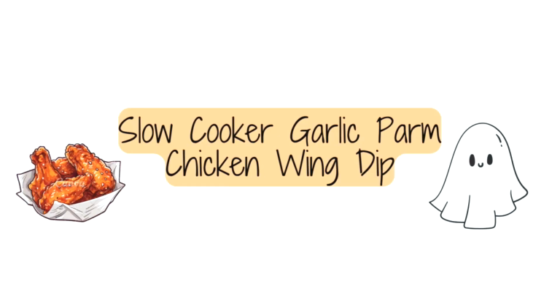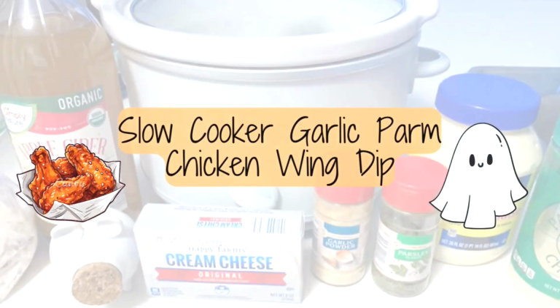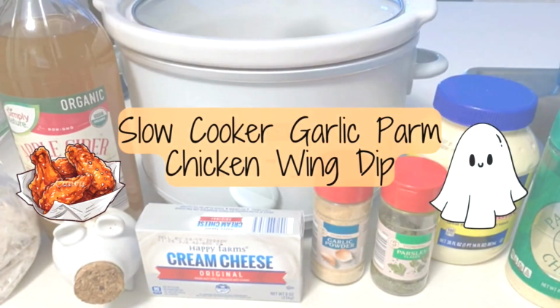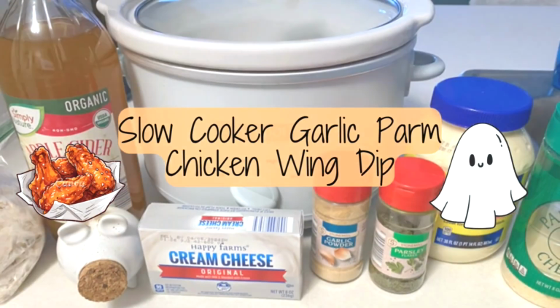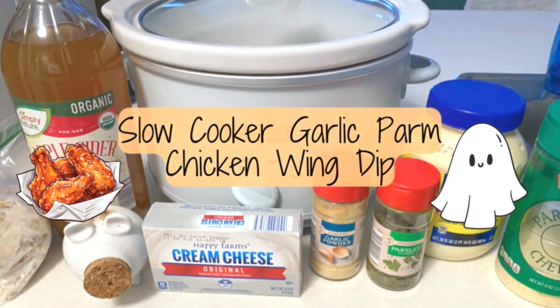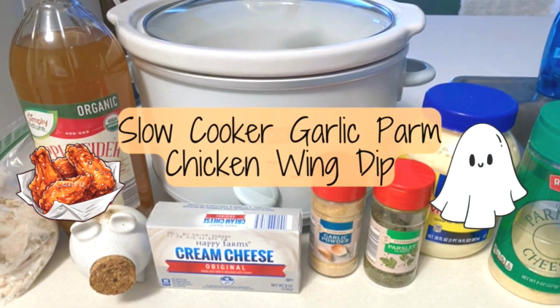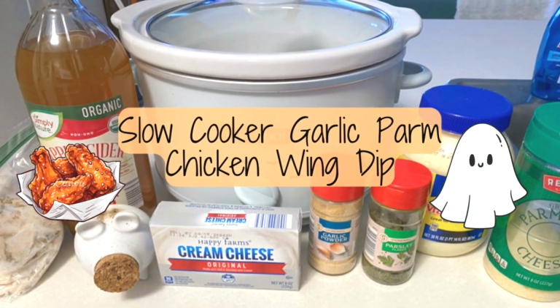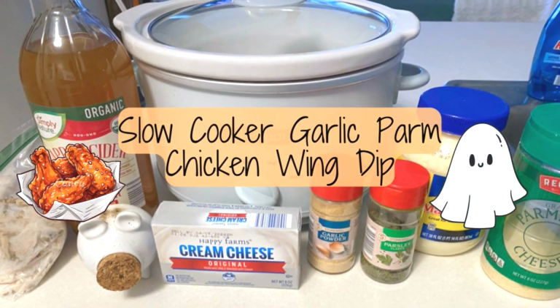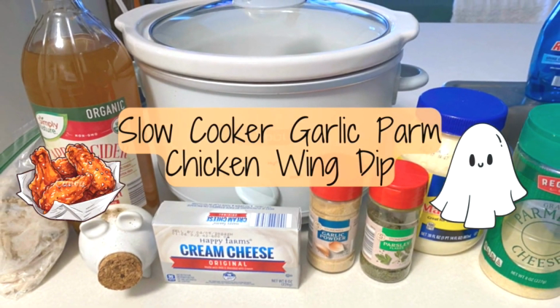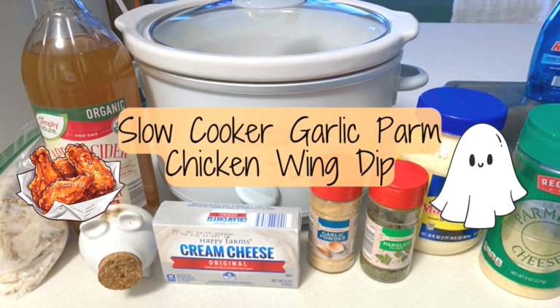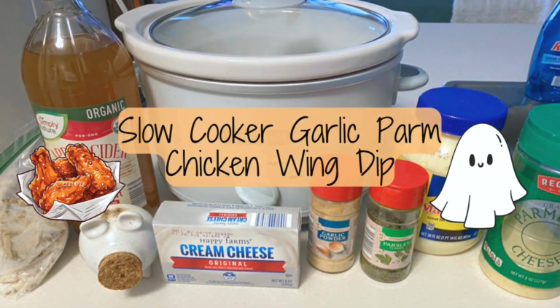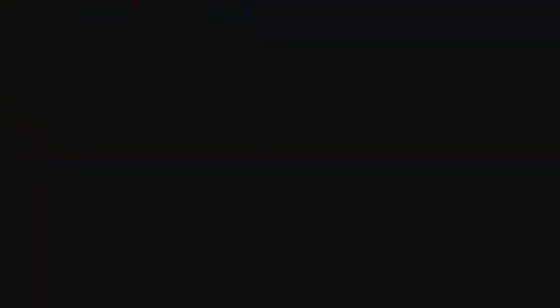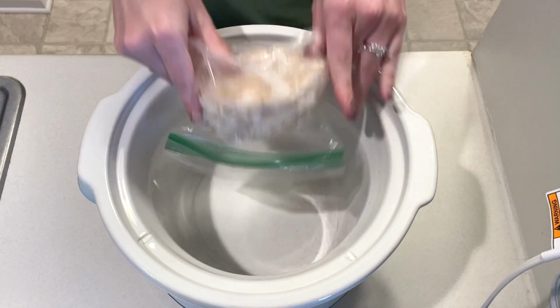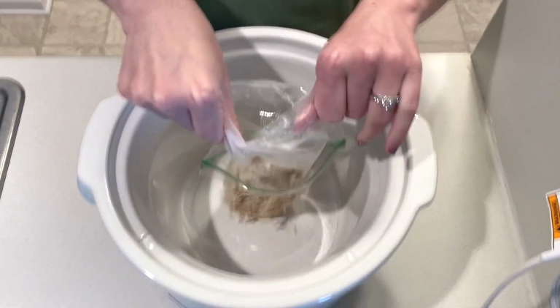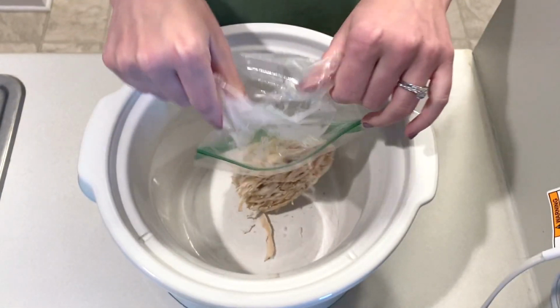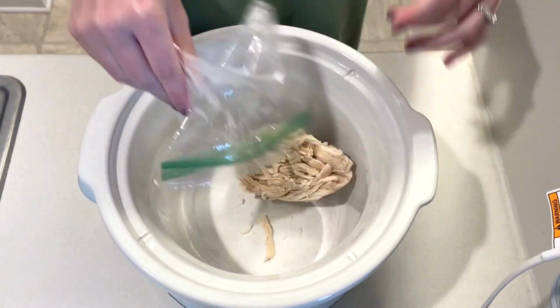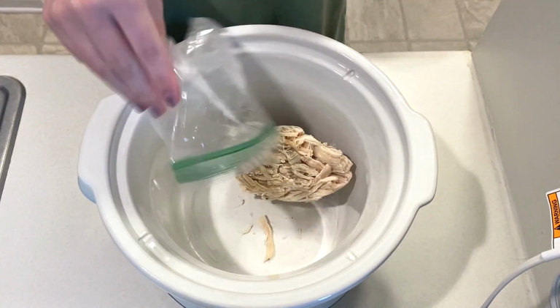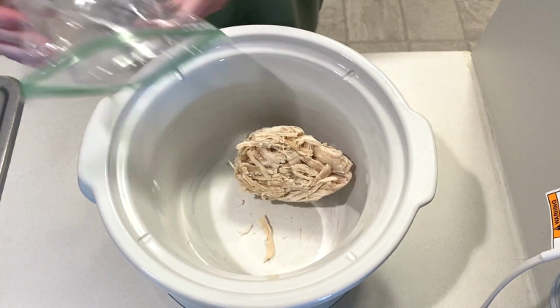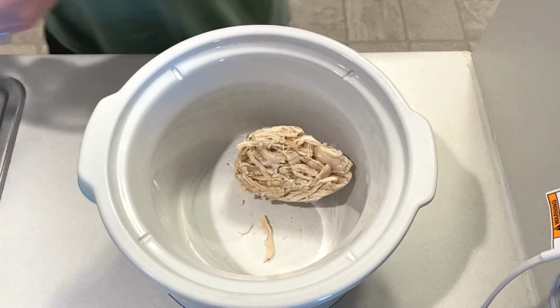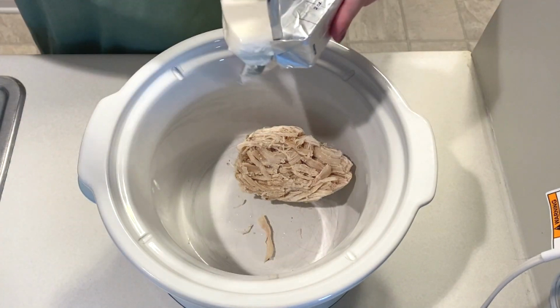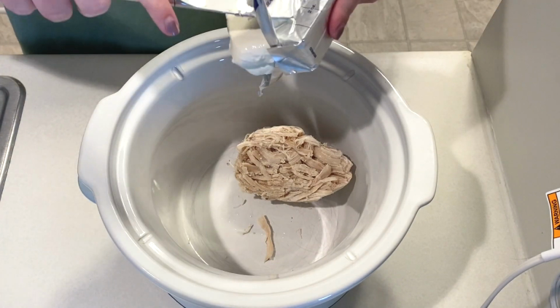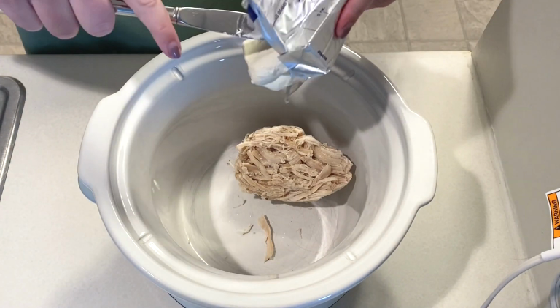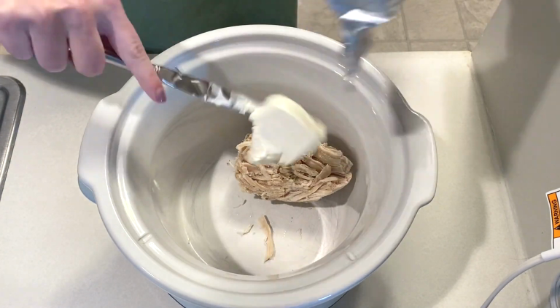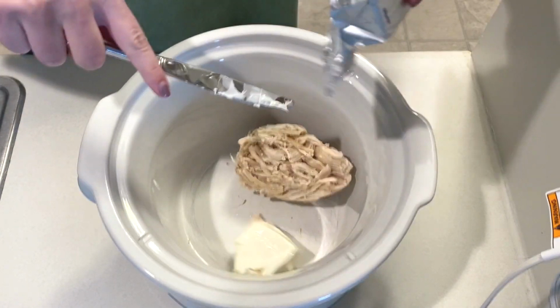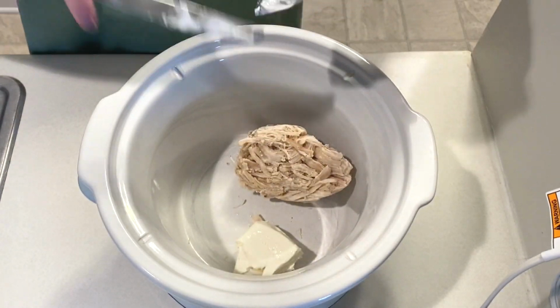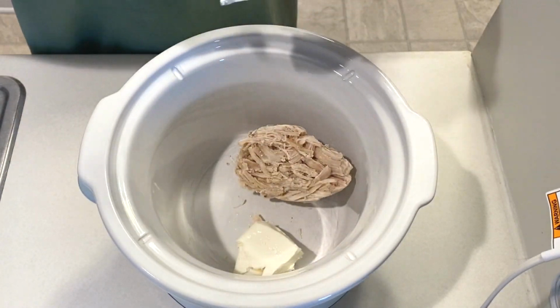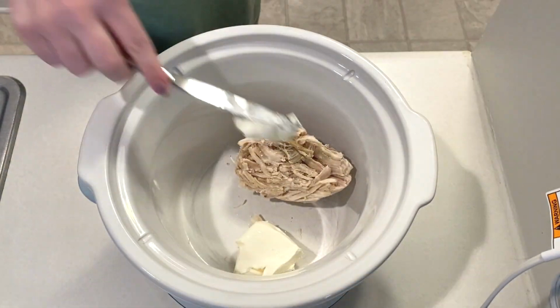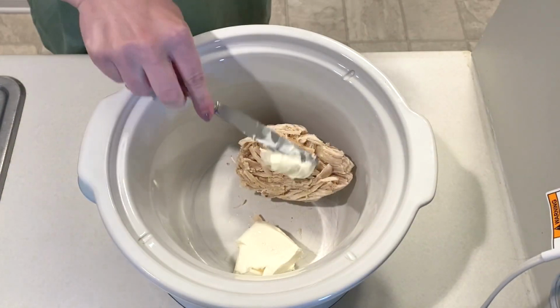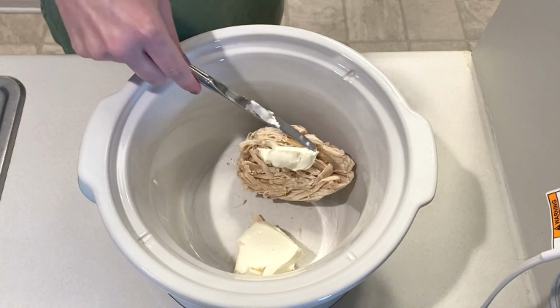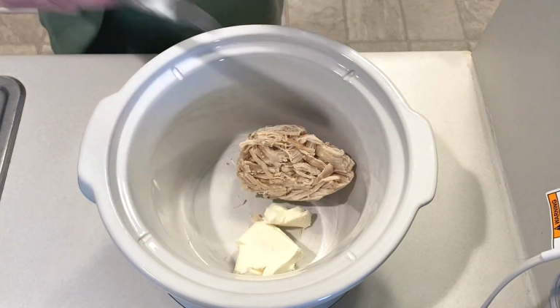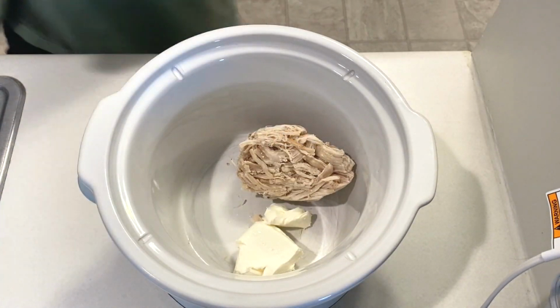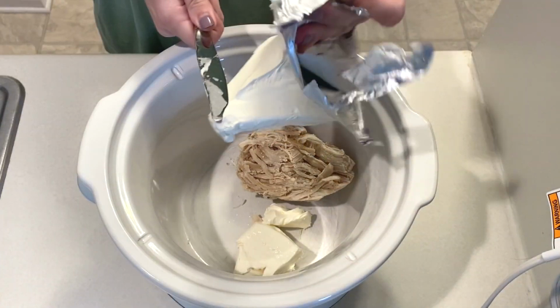Next up we're making slow cooker garlic parm chicken wing dip. To my slow cooker I'm adding in about one cup of cooked and shredded chicken, as well as 12 ounces of cream cheese.